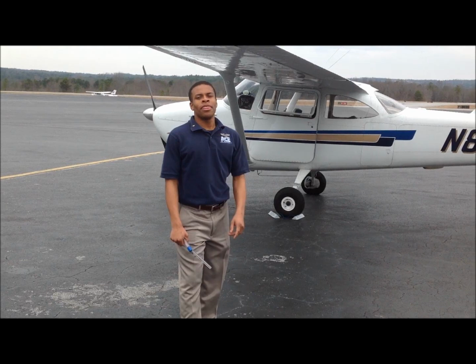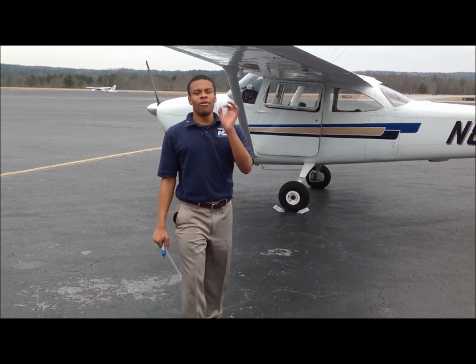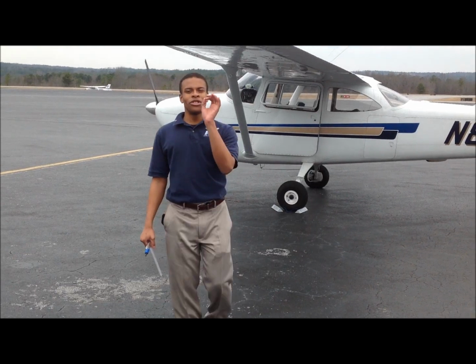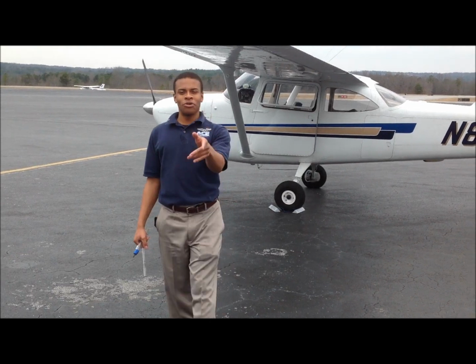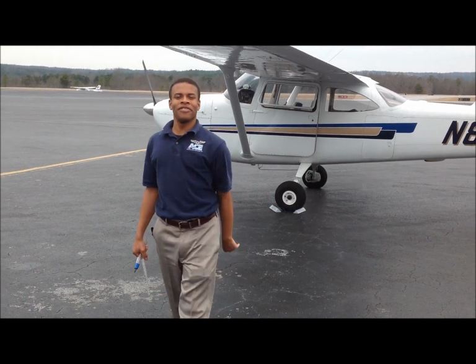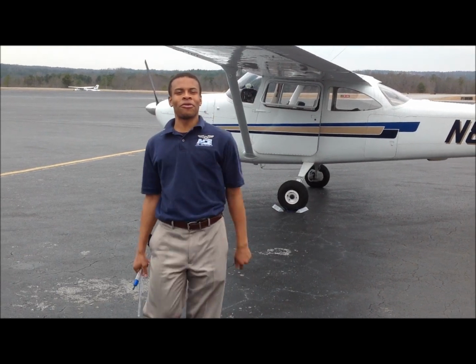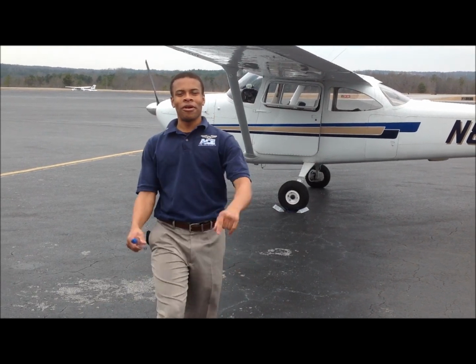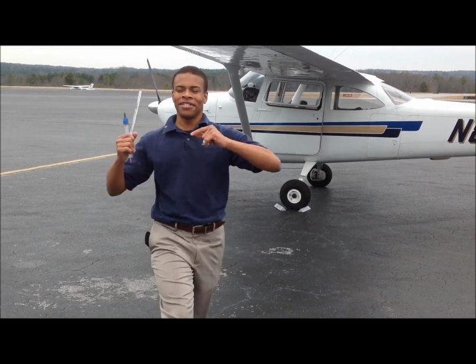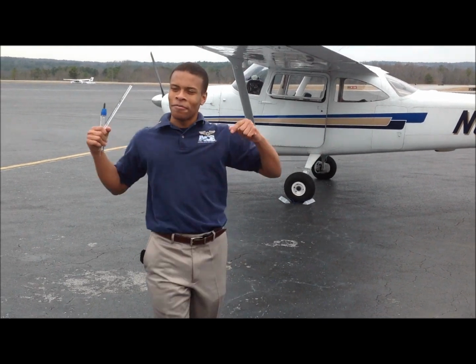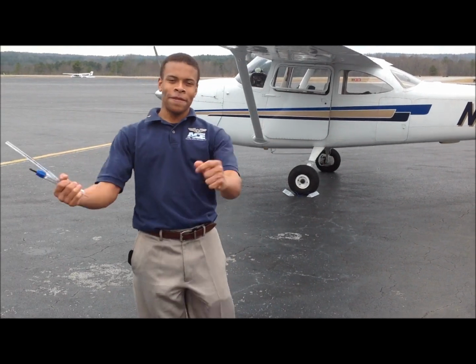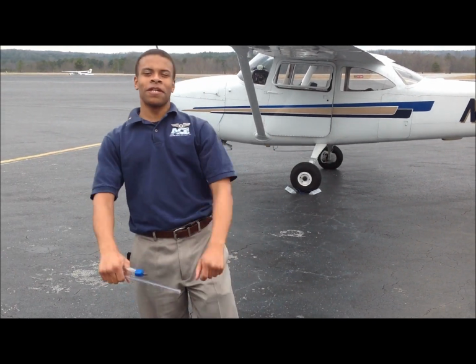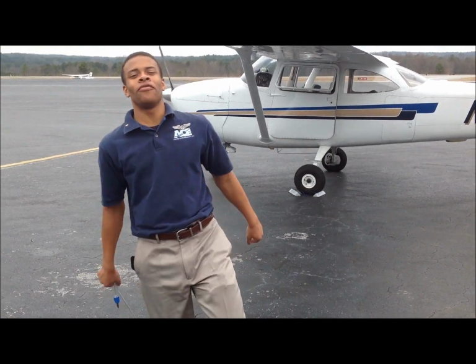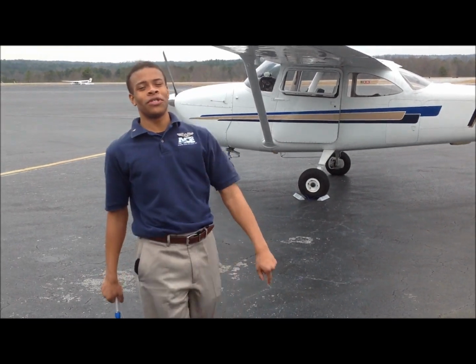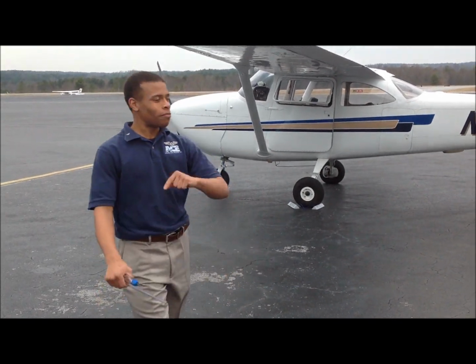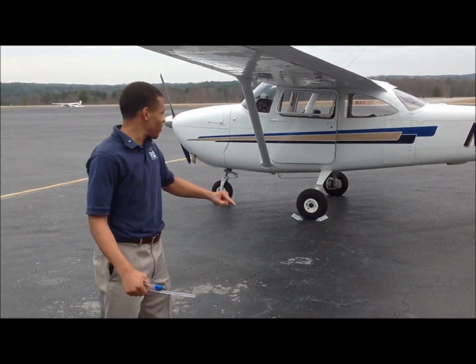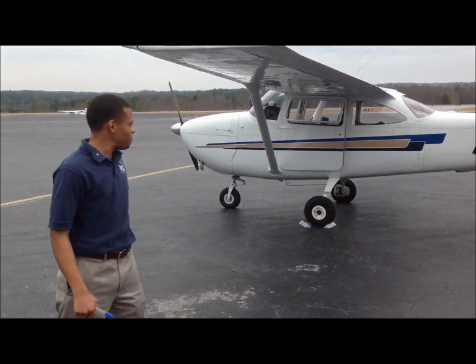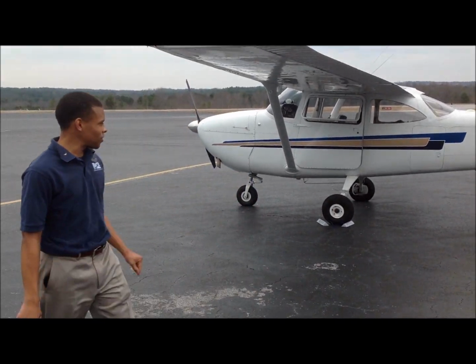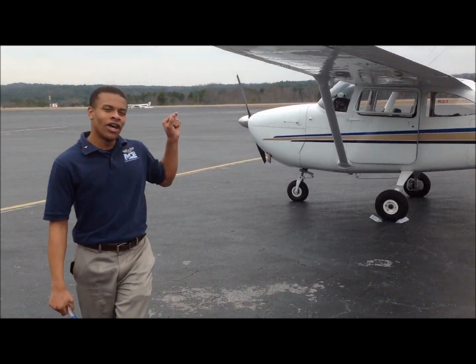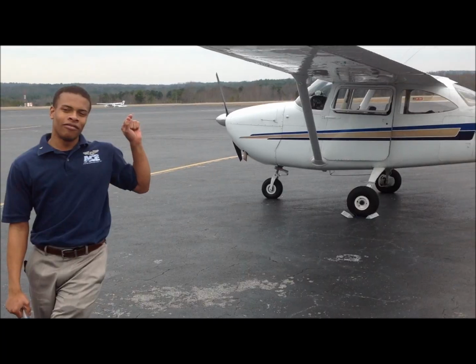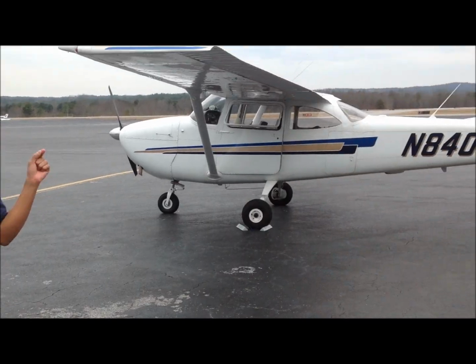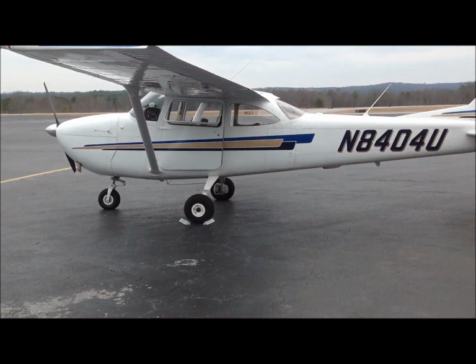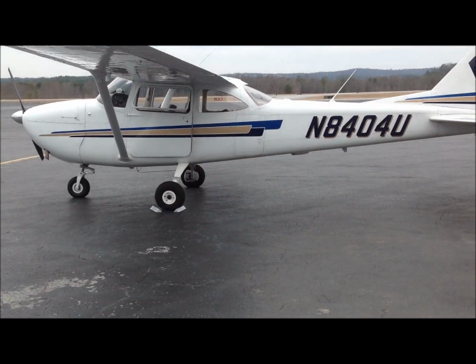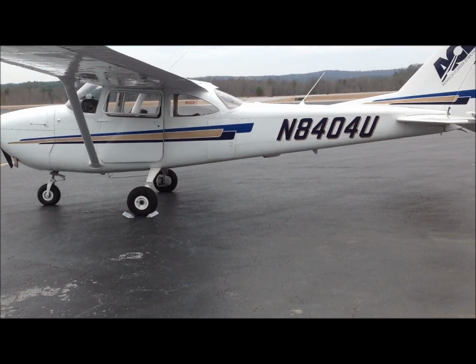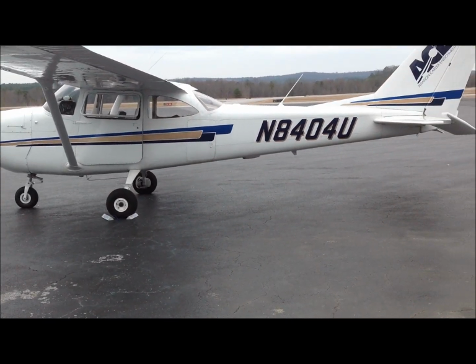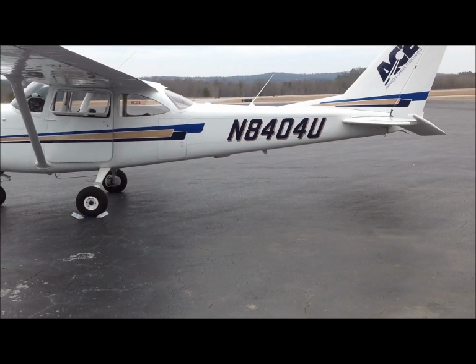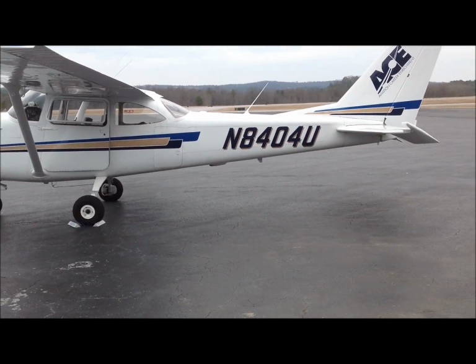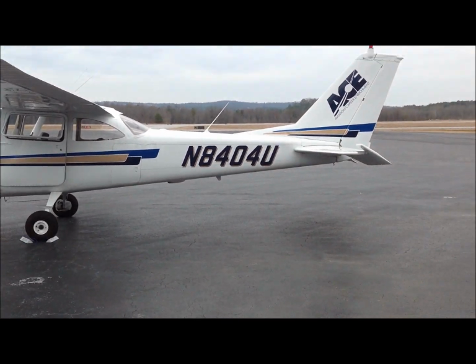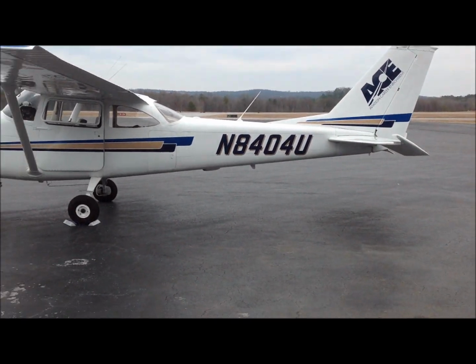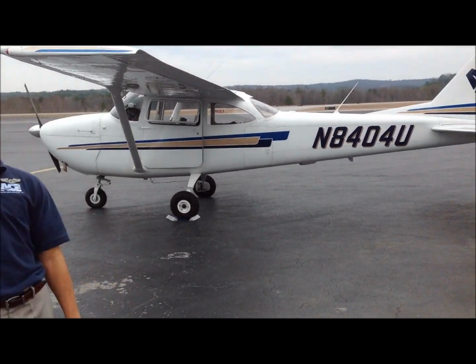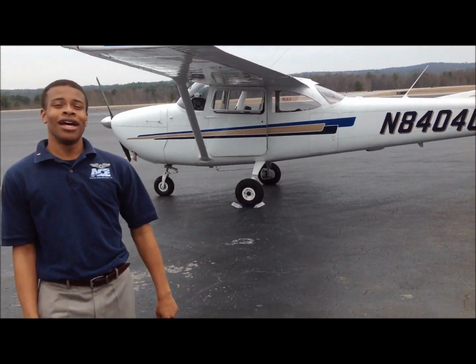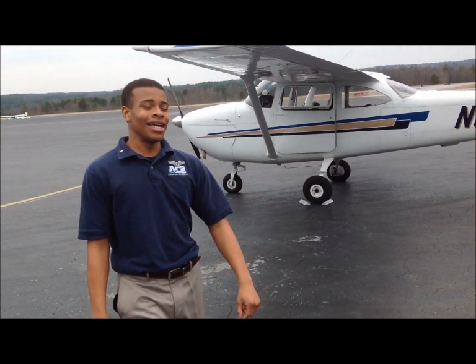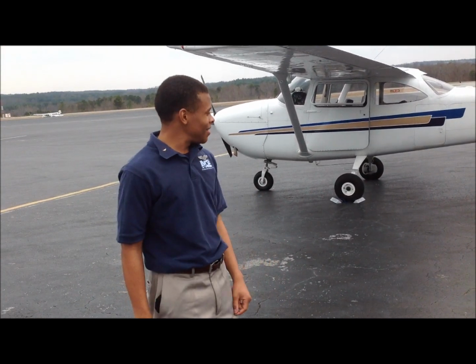Hello everyone, General Aviation Guru here again today. This is going to be your video today — the pre-flight inspection of November 840 Foxtrot Uniform, Cessna 172F model, 1965.